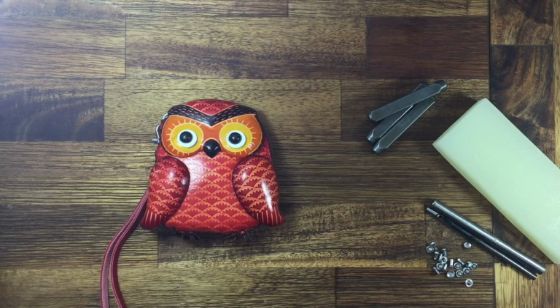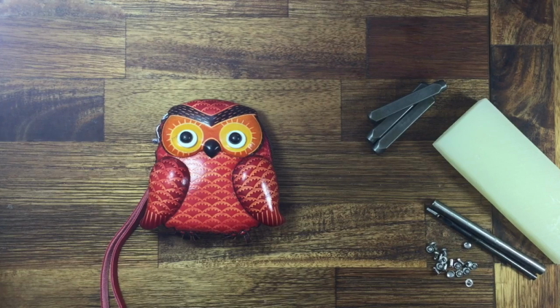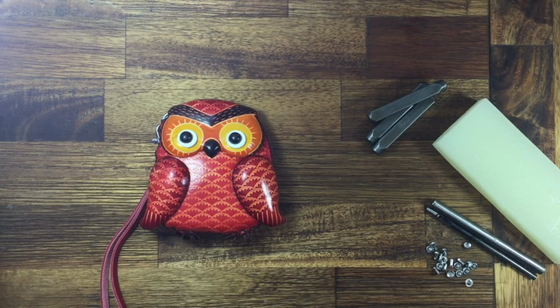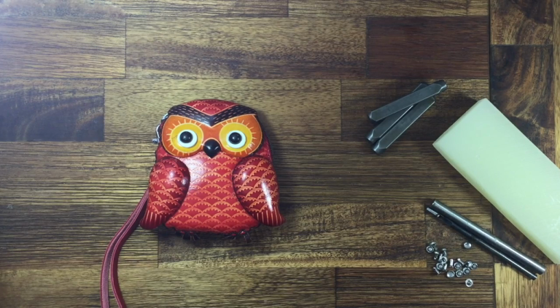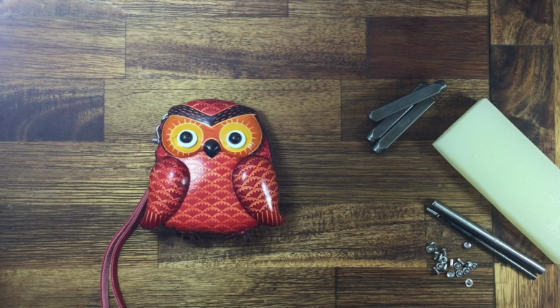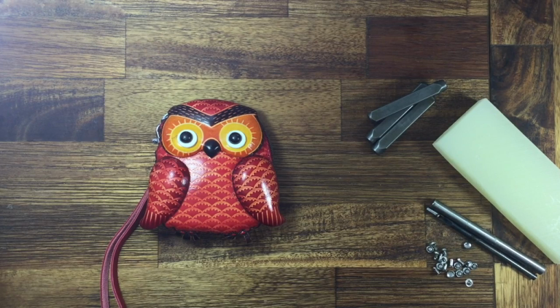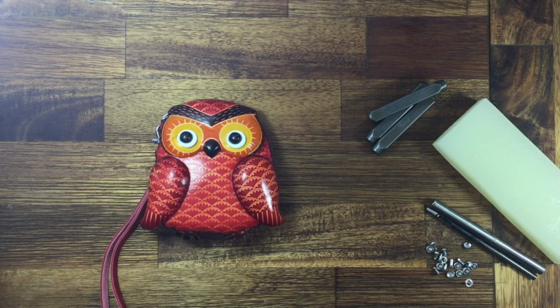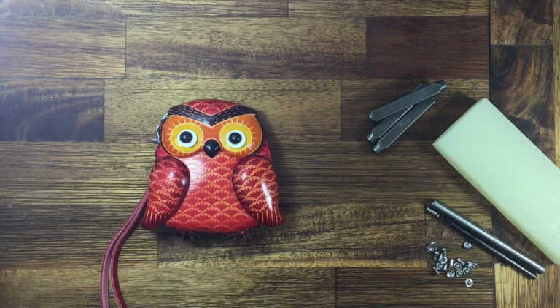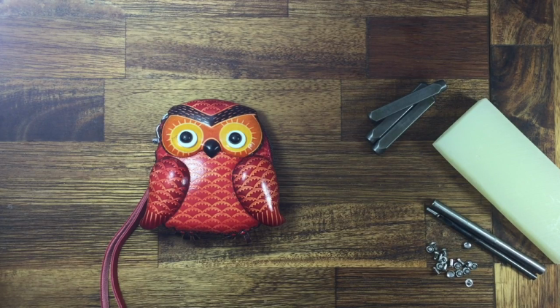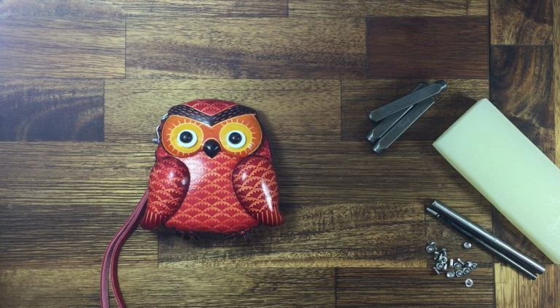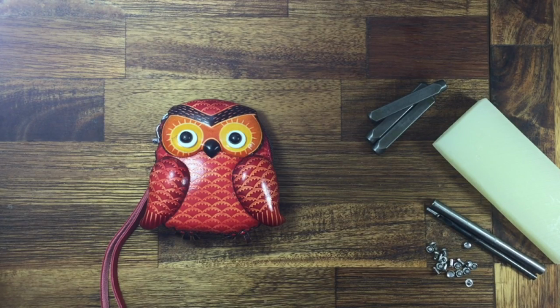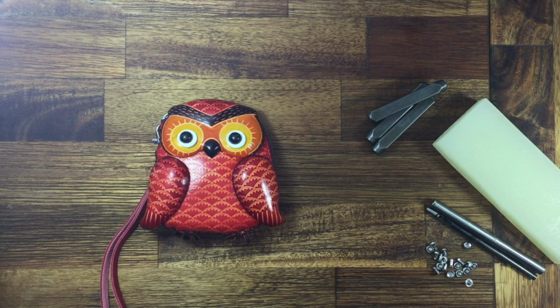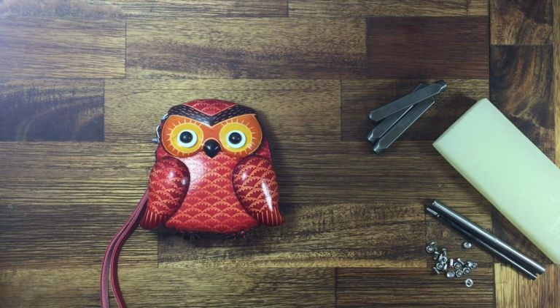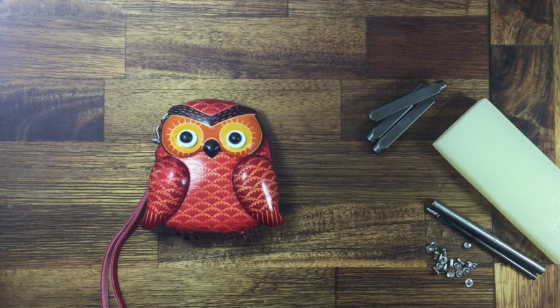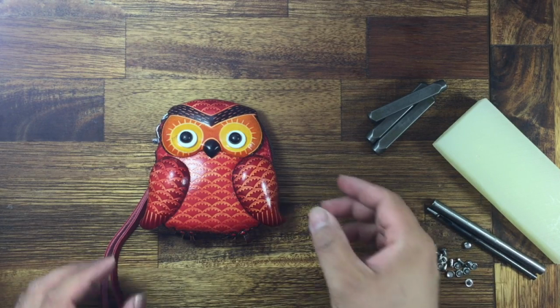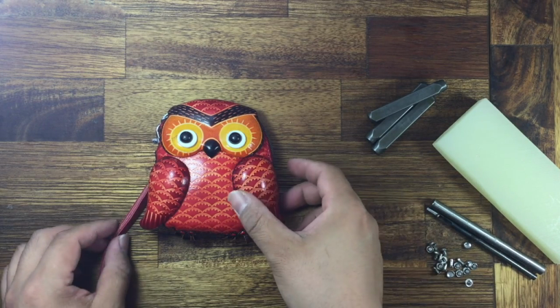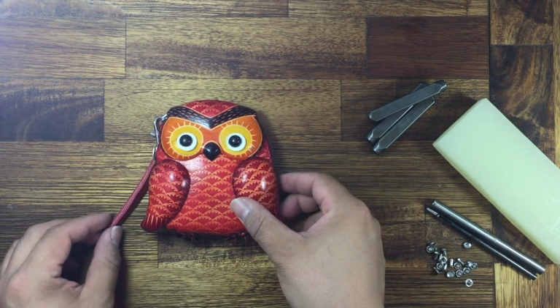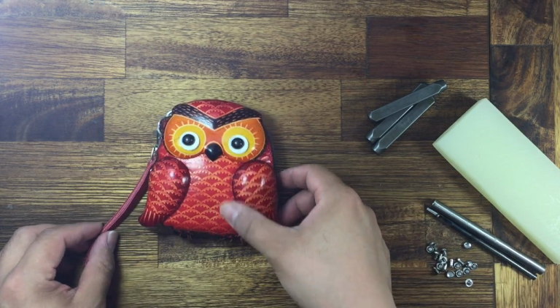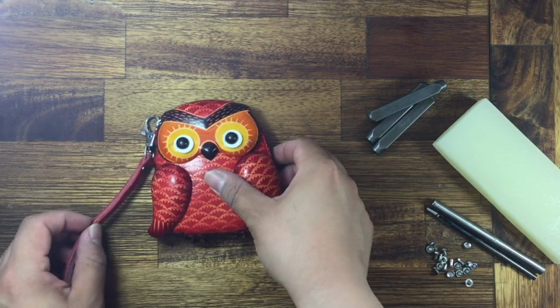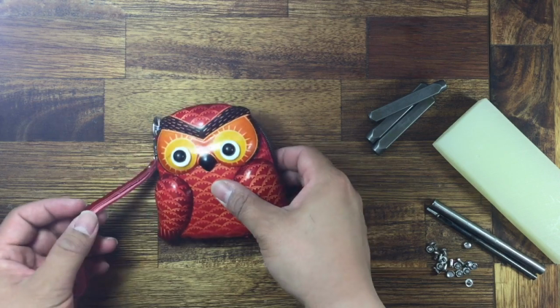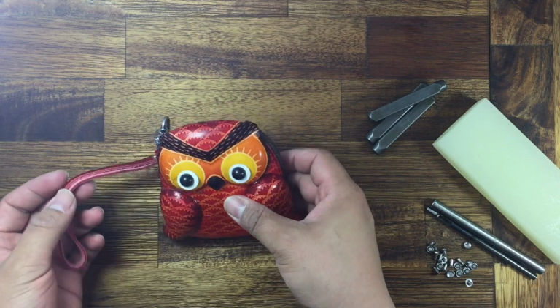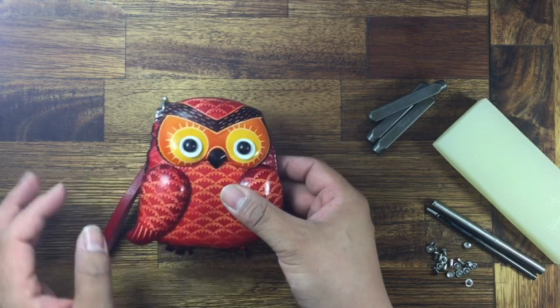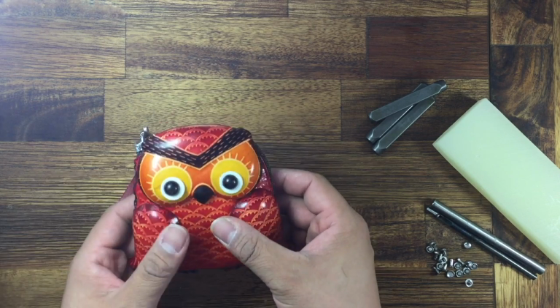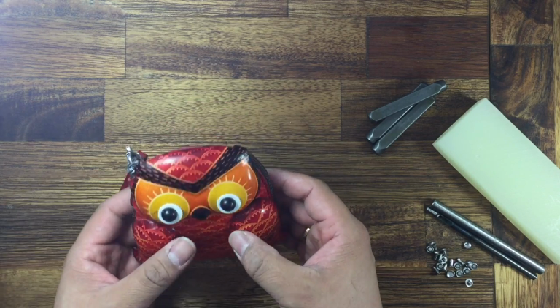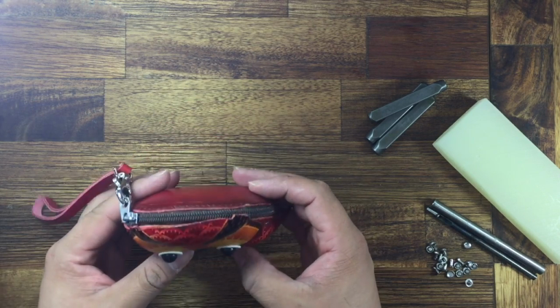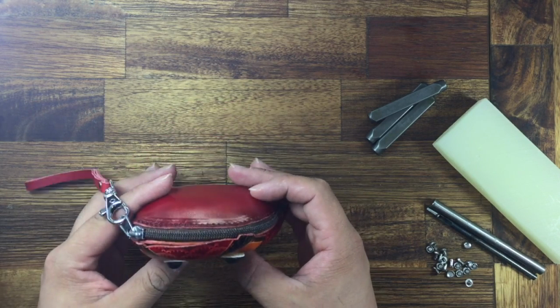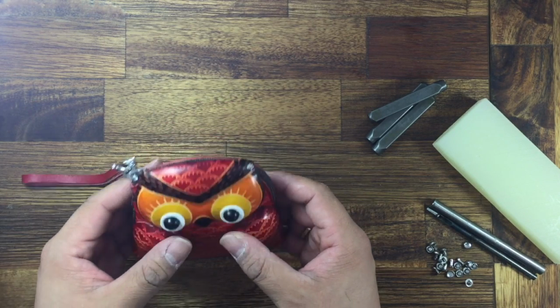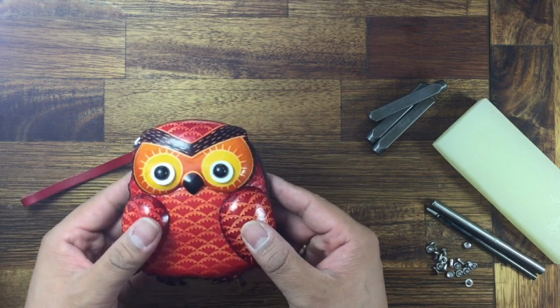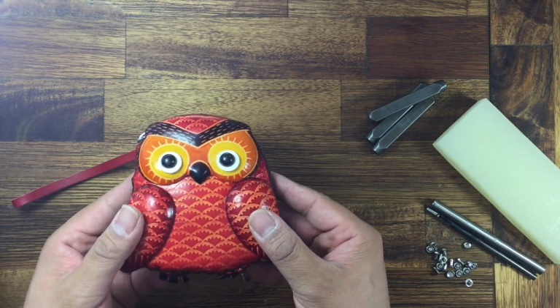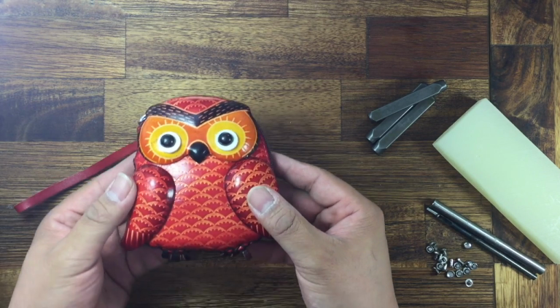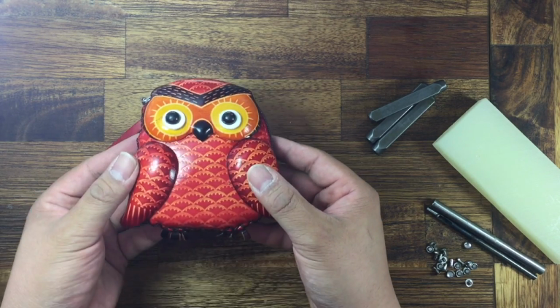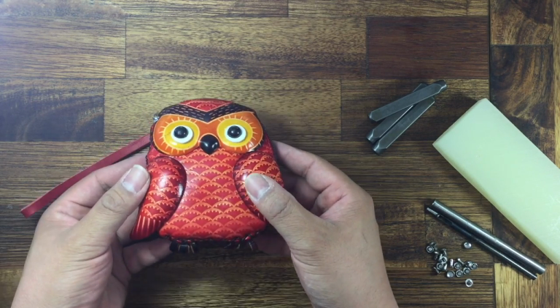Hello everyone, welcome to purse work. Today I'm introducing our little L purse. It's one of our good details, handmade and it's leather.